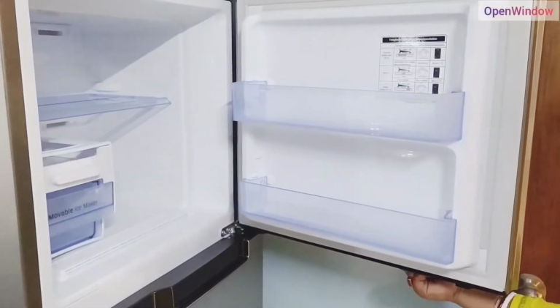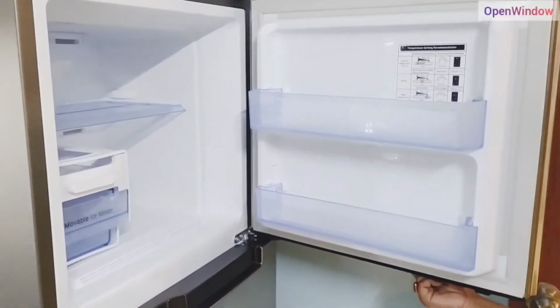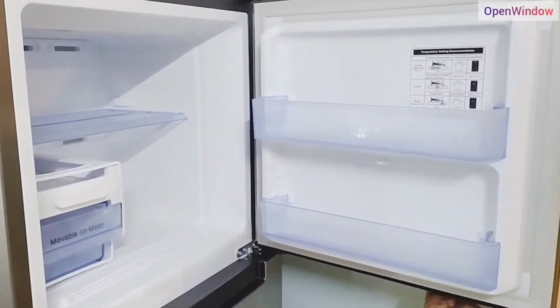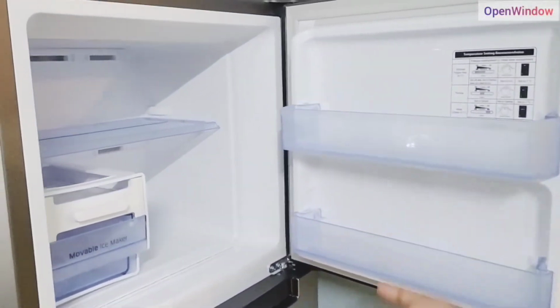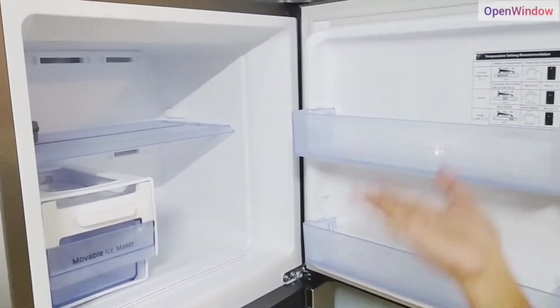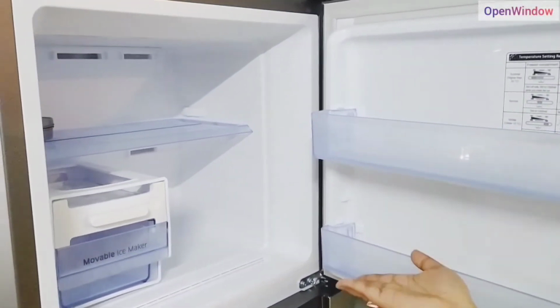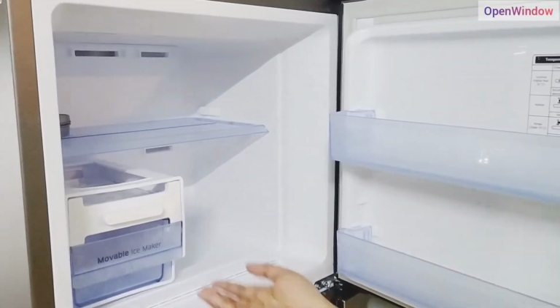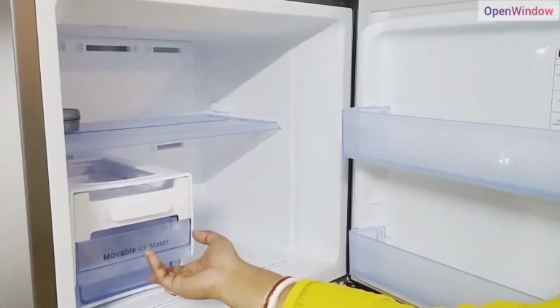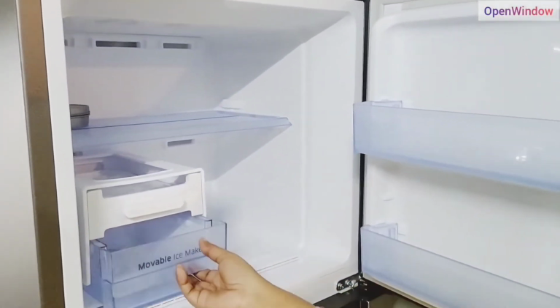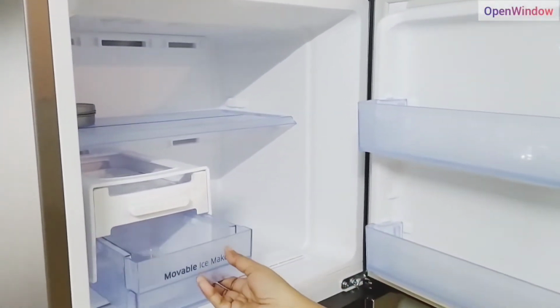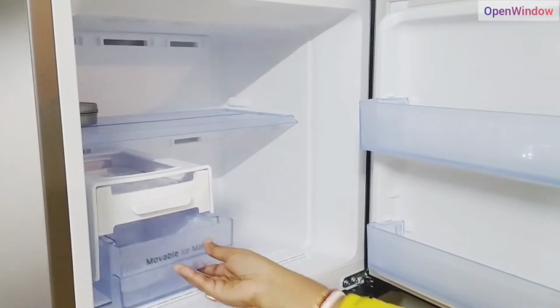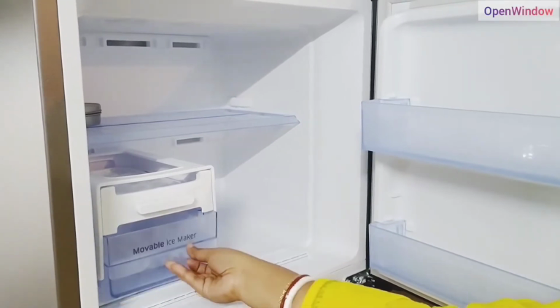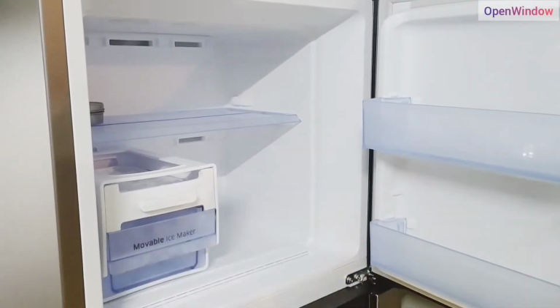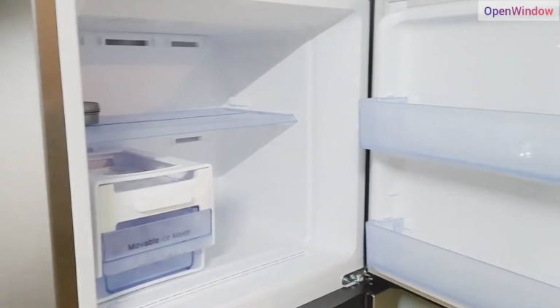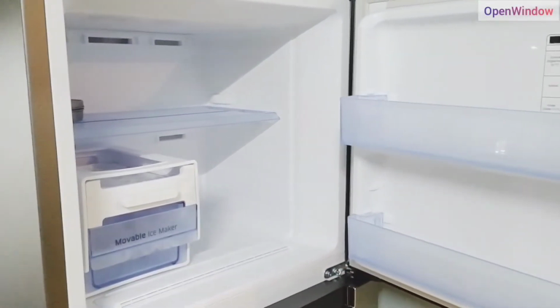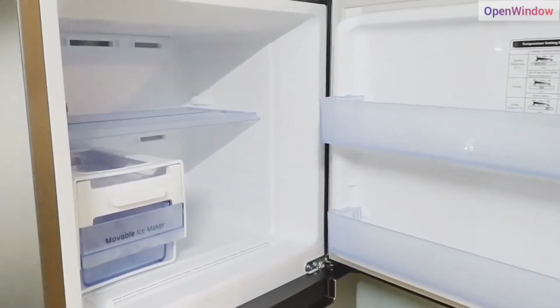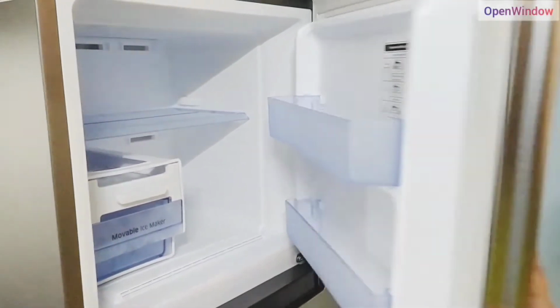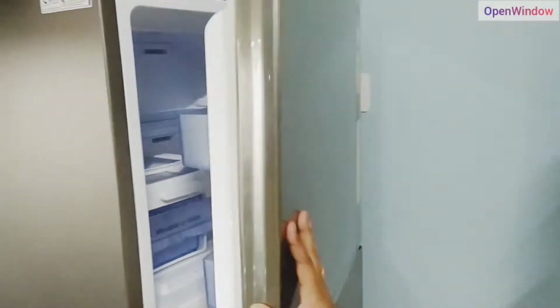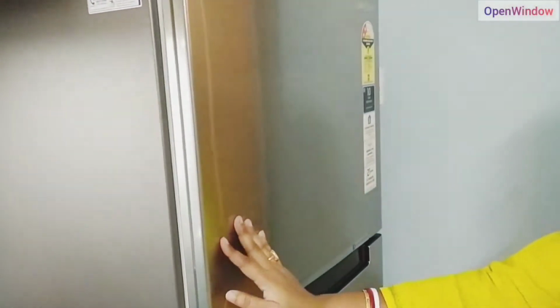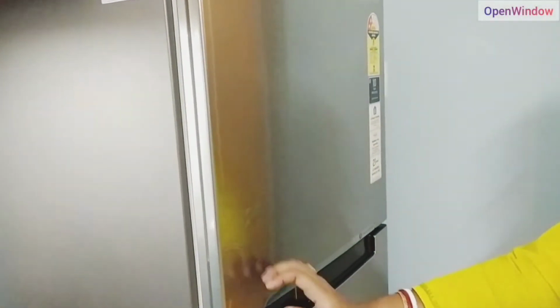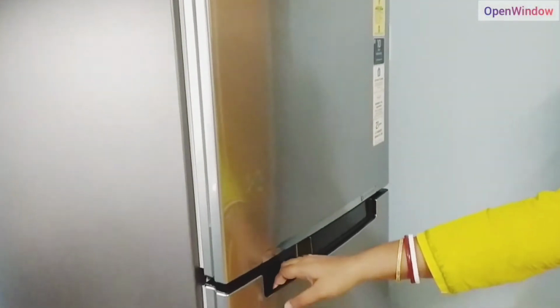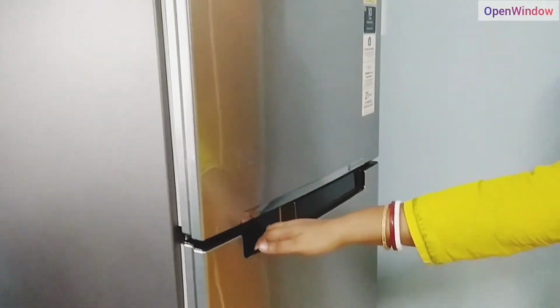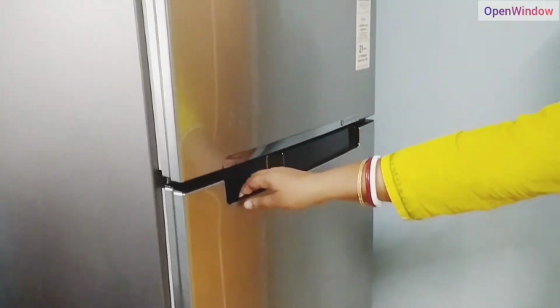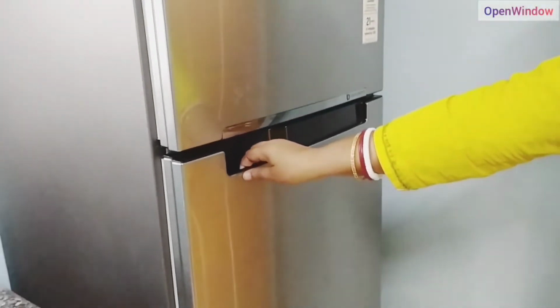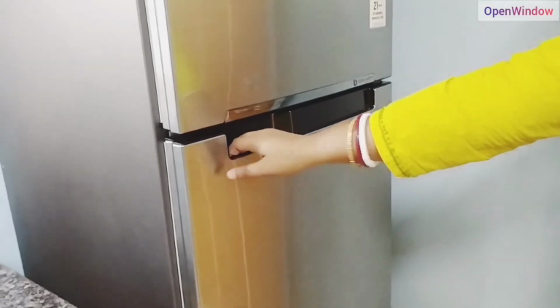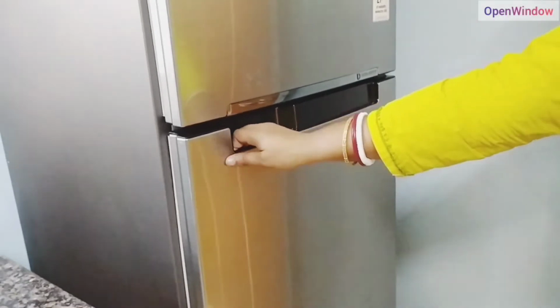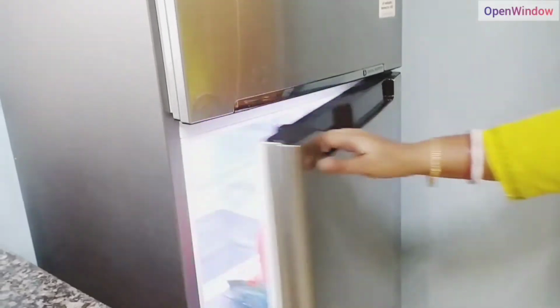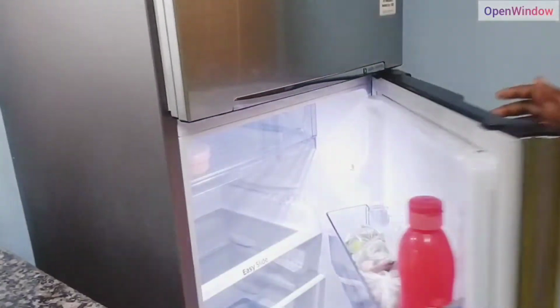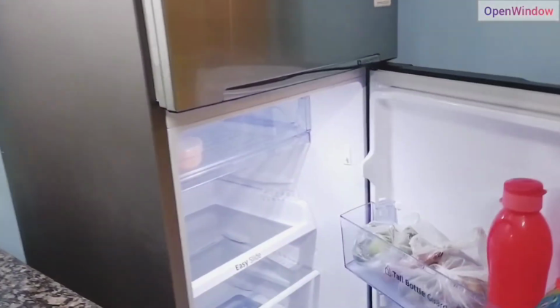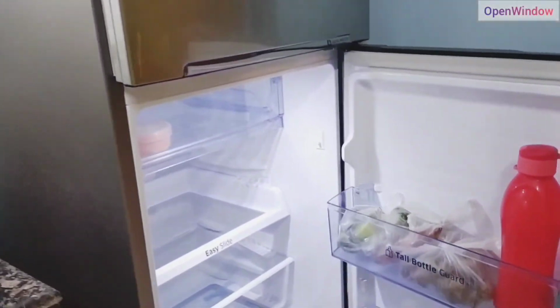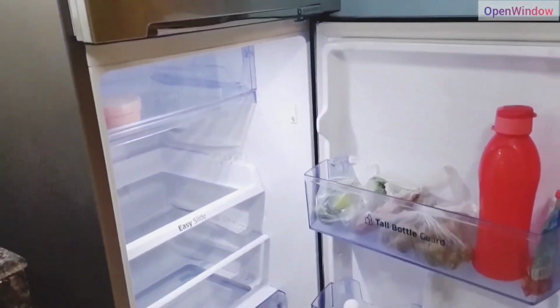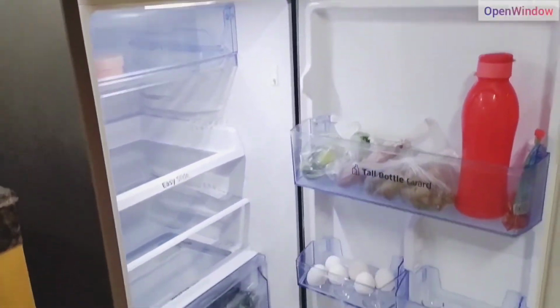I've done this deep freeze and it's like an ice maker. I've done it very well, all together.